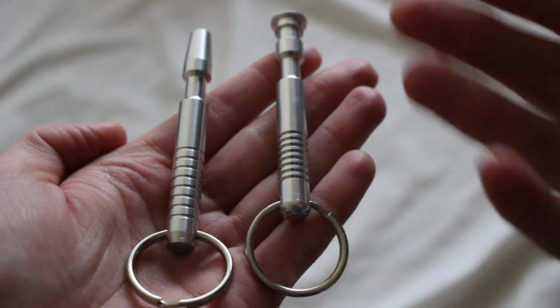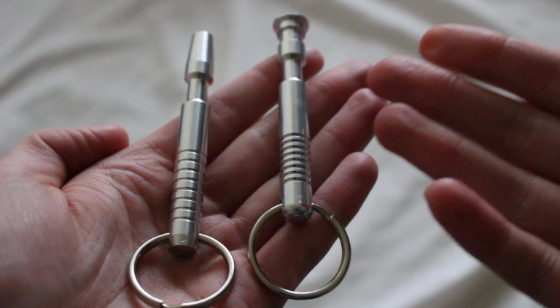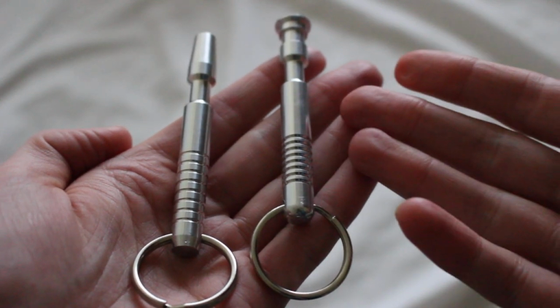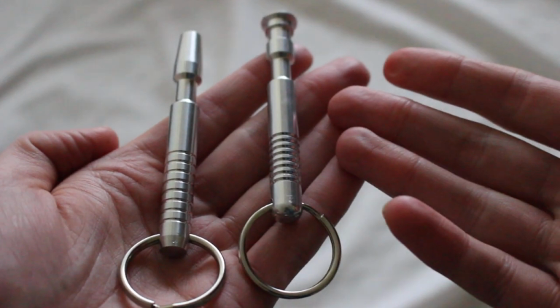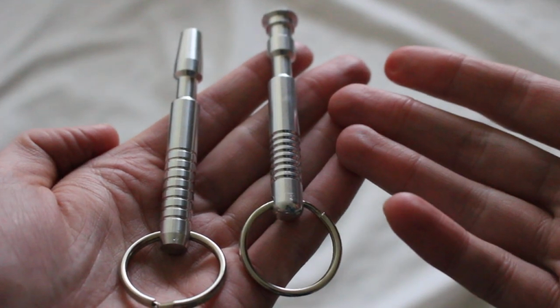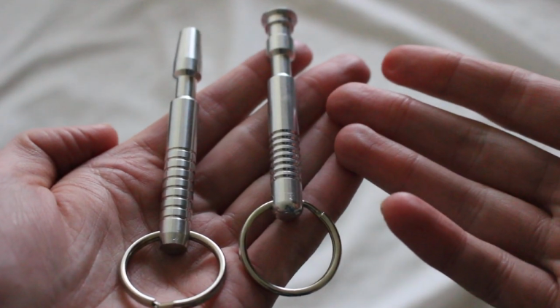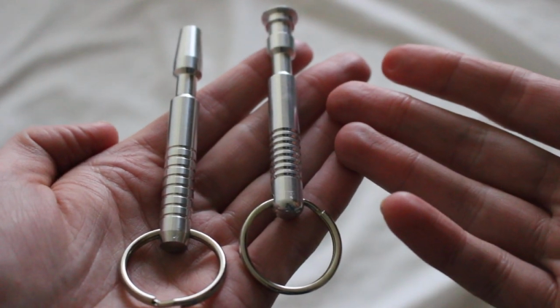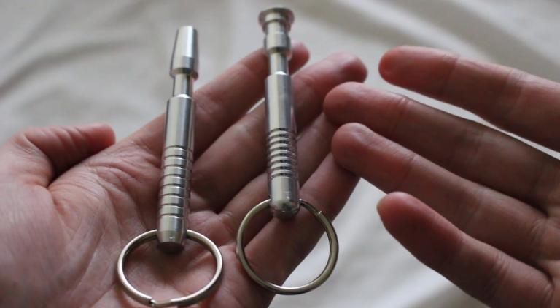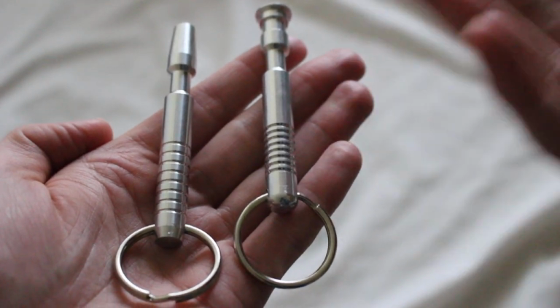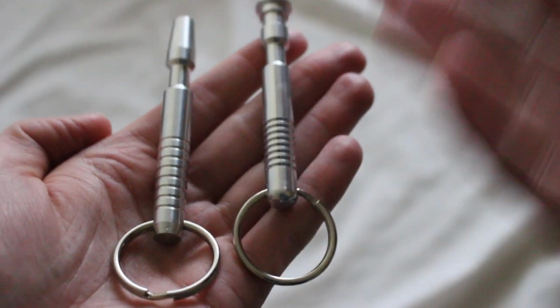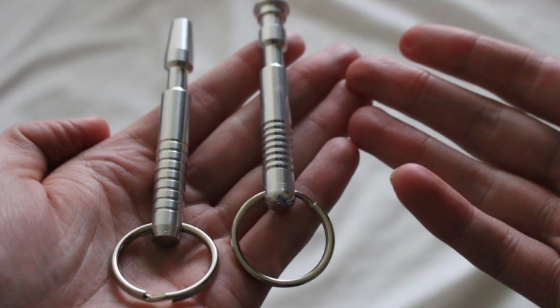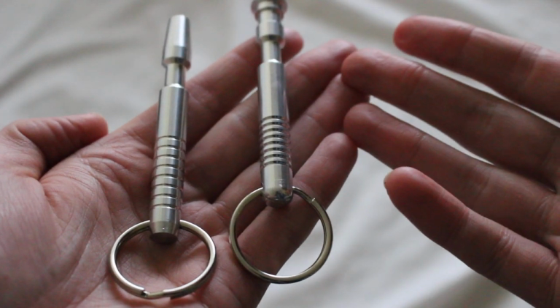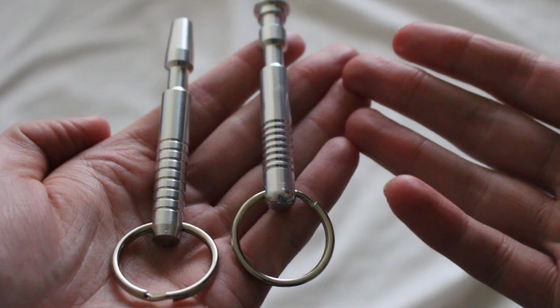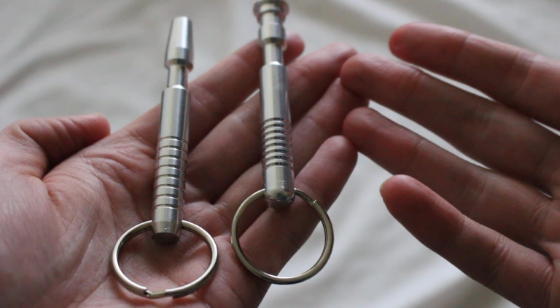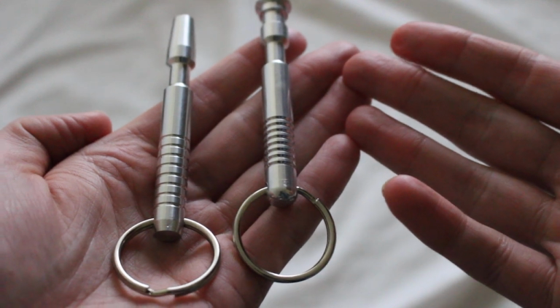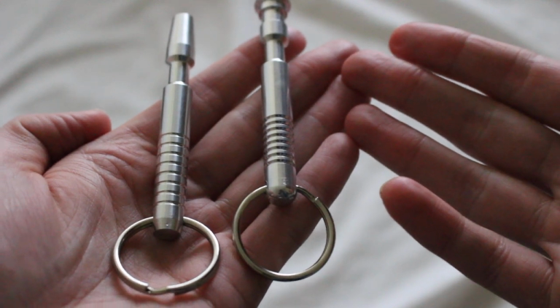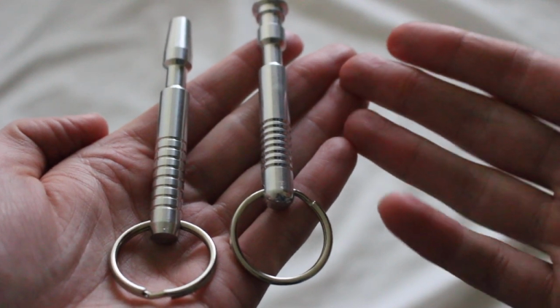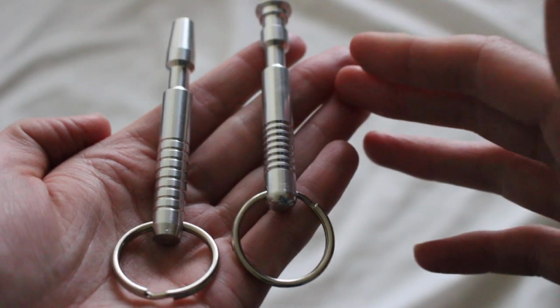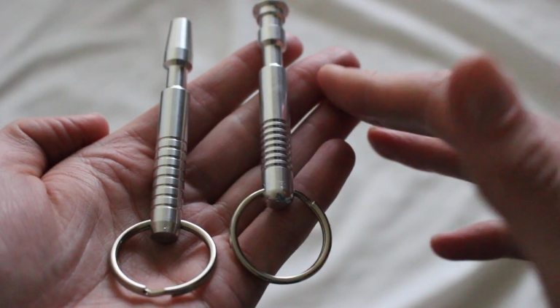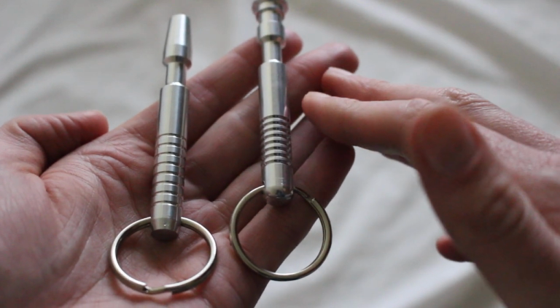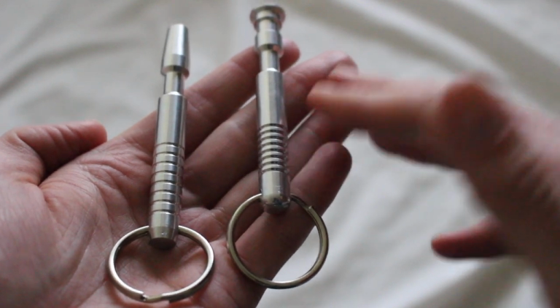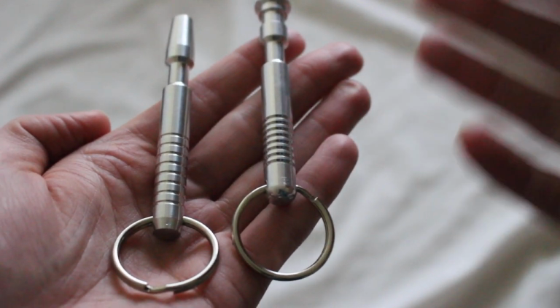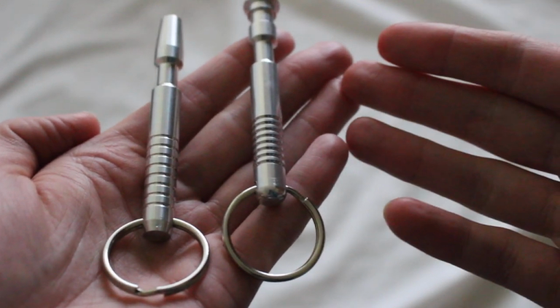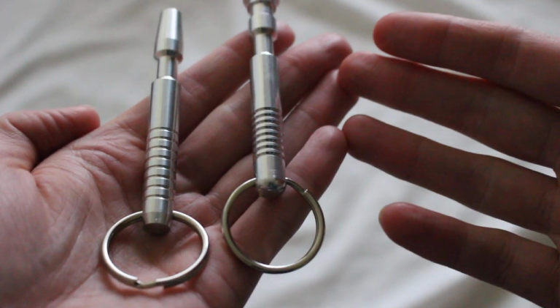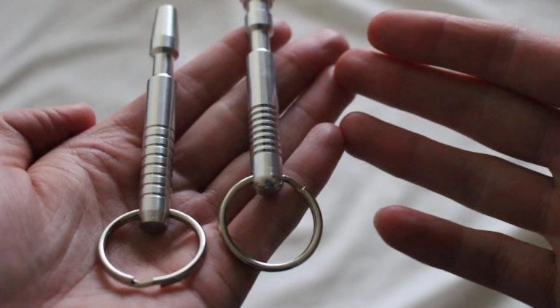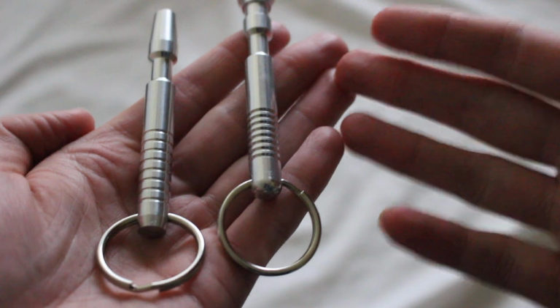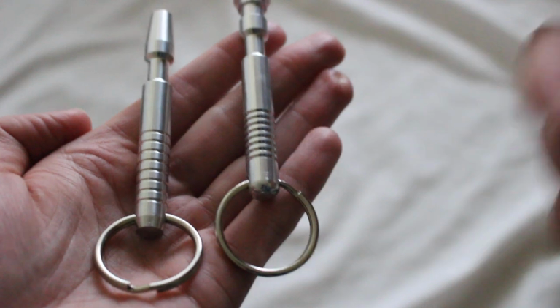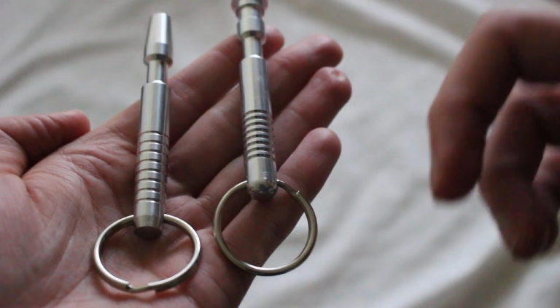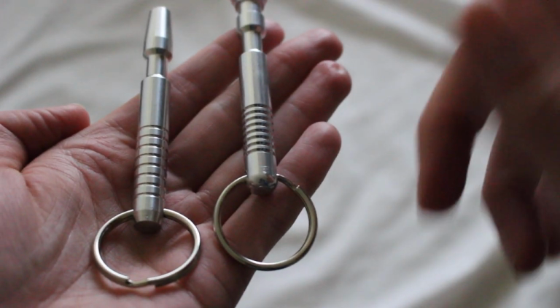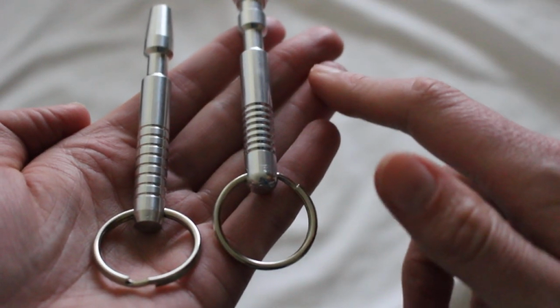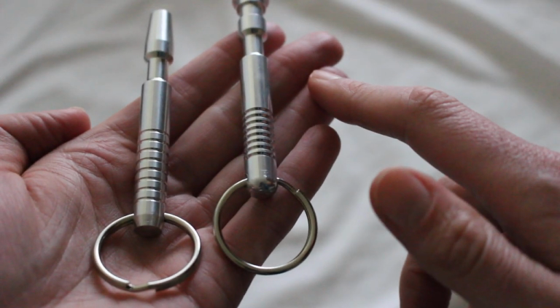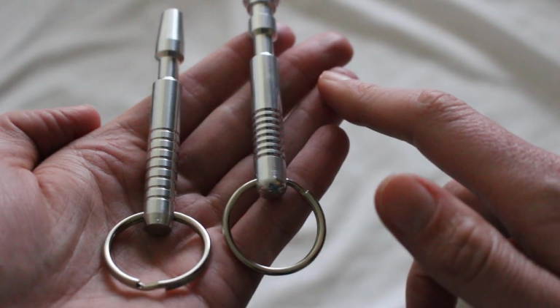The Custom Saber Shop has some neat lightsaber keychains. These are called MHS-styled keychains, and they're located in the TCSS logo item section of the Custom Saber Shop's website.